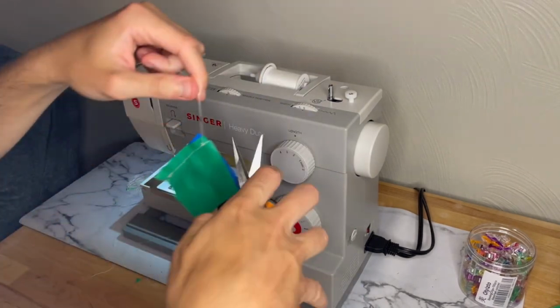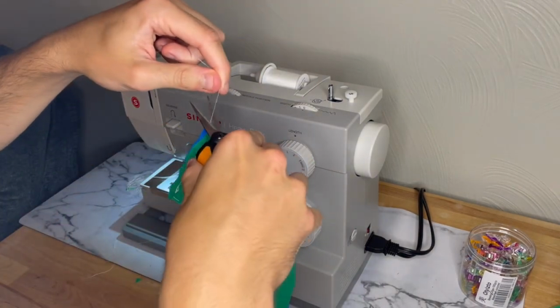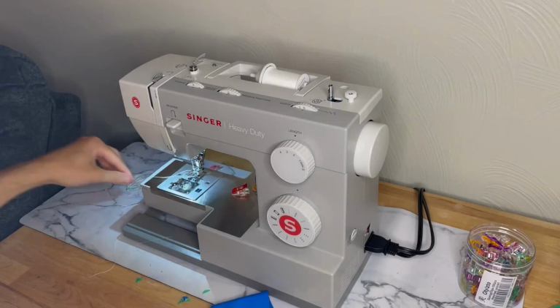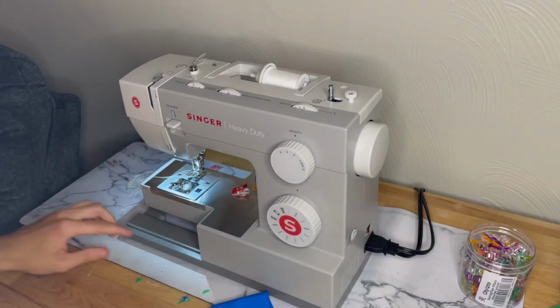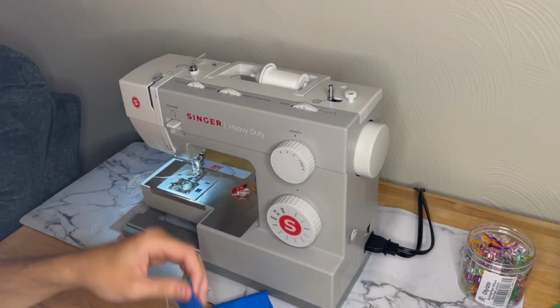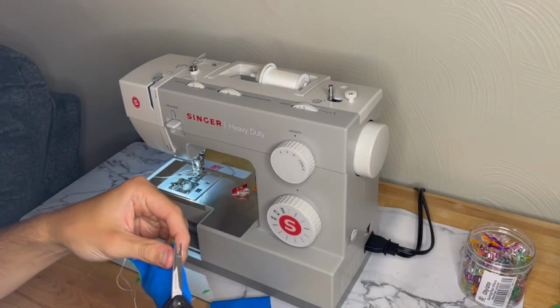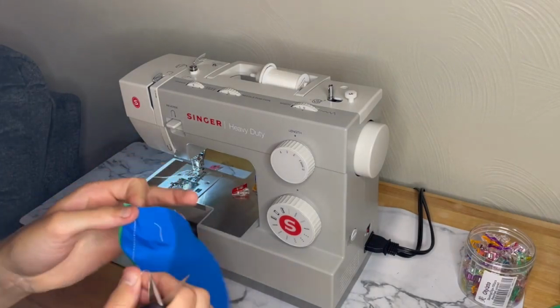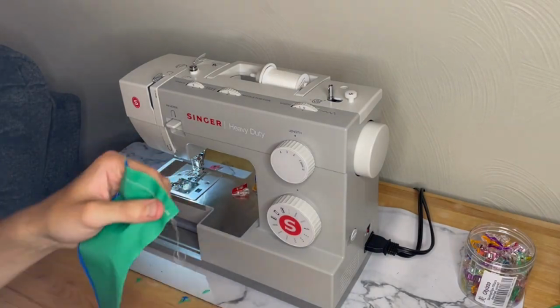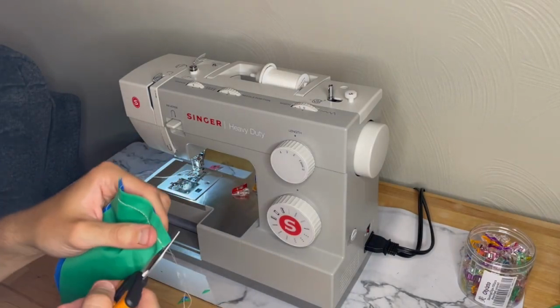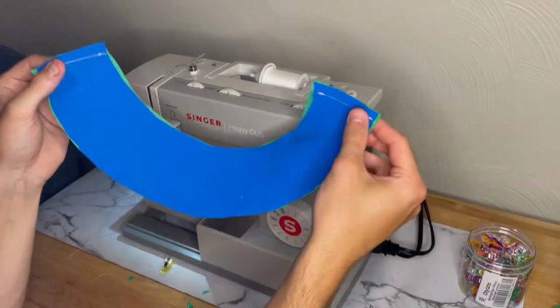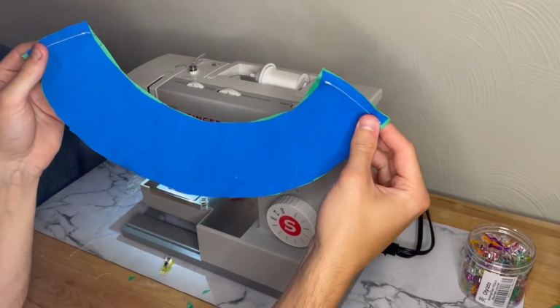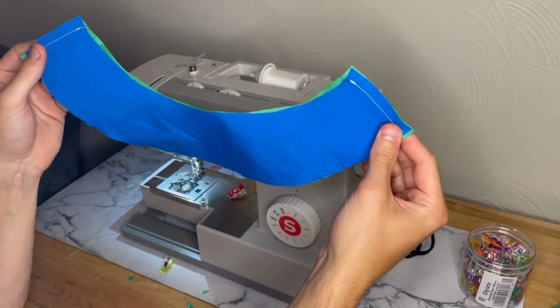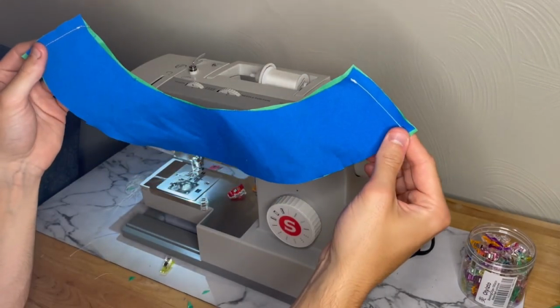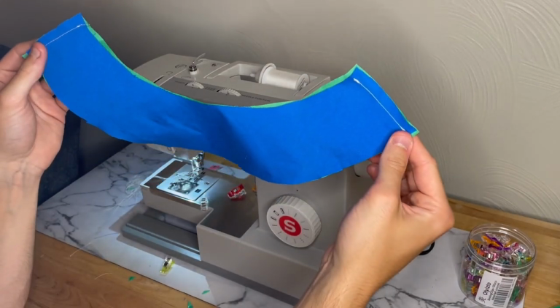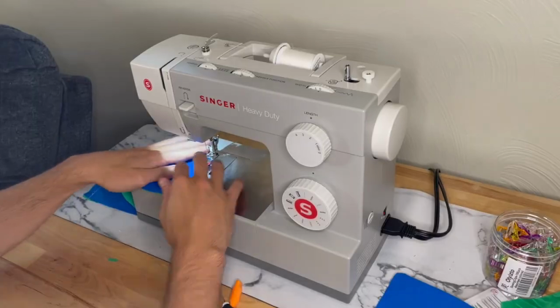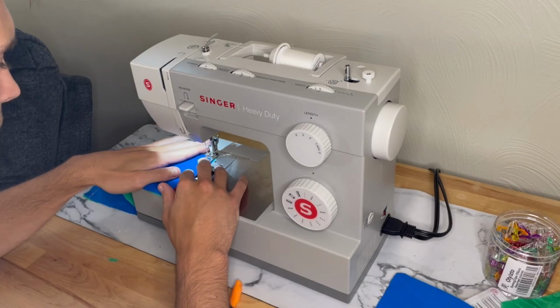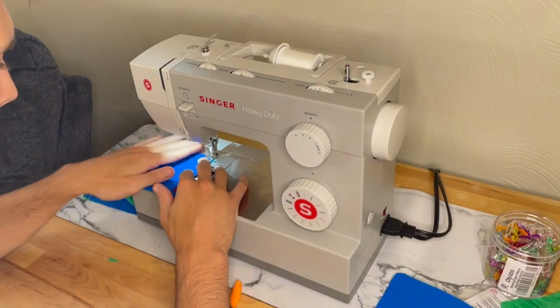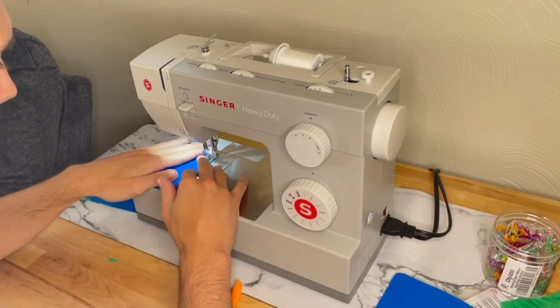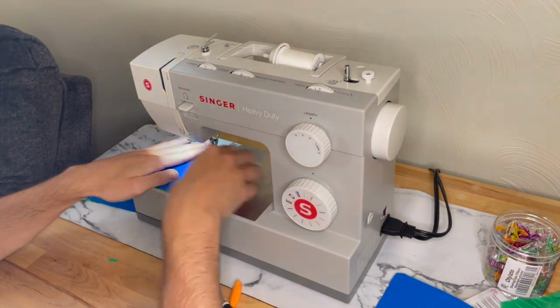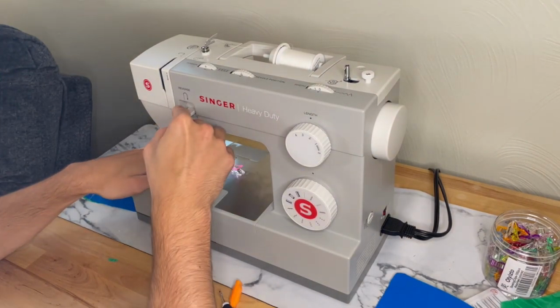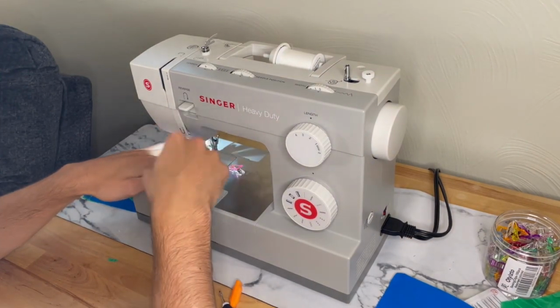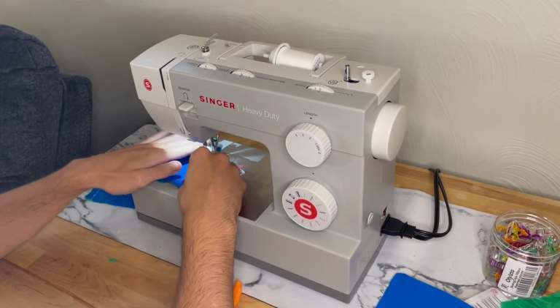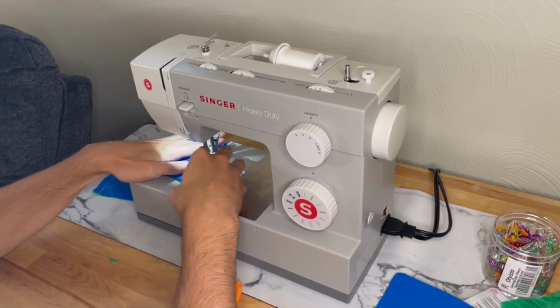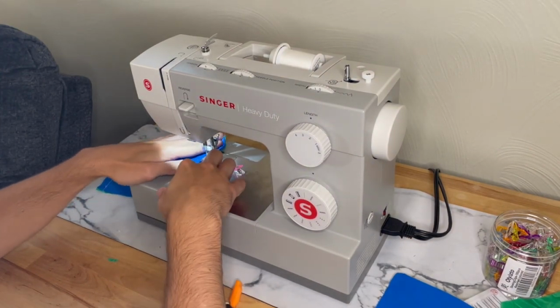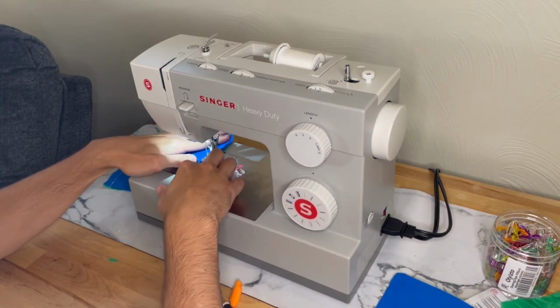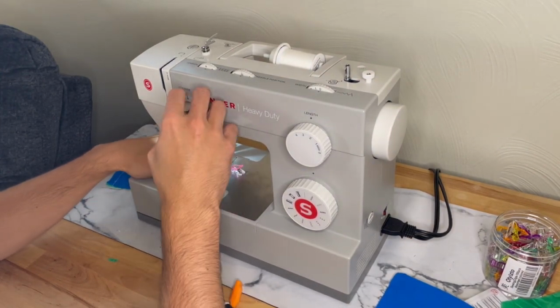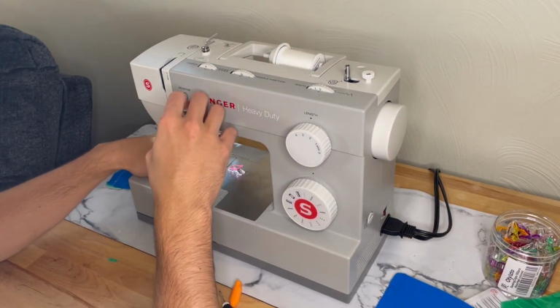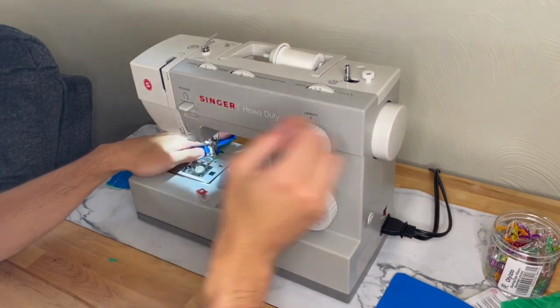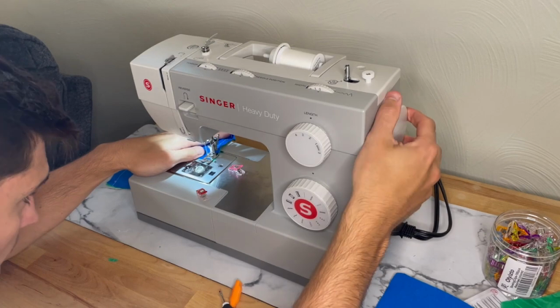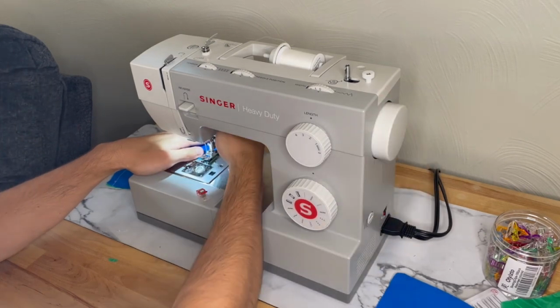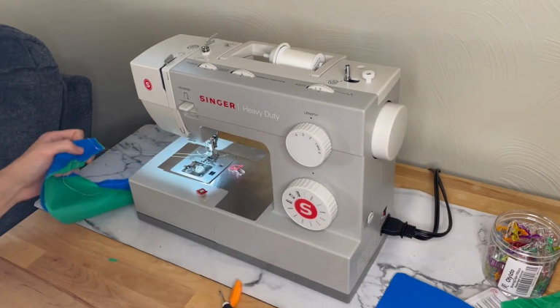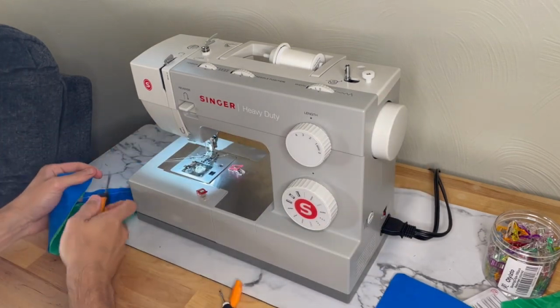Some people like to wait until the end to trim off the excess thread, but I have a tendency to forget, so I like to do it right as I finish up the pieces. I finished up some of the brim pieces of the hat and I'm going to do the same type of stitch for the body pieces.